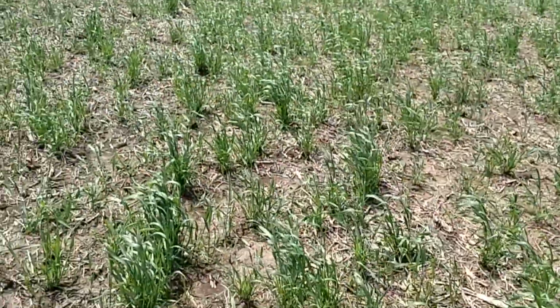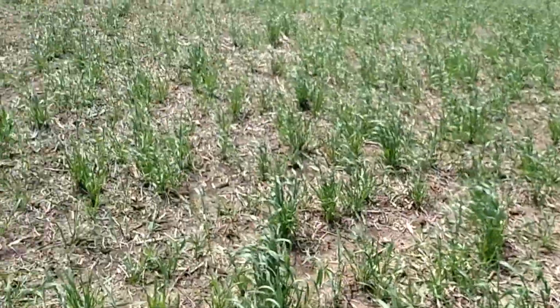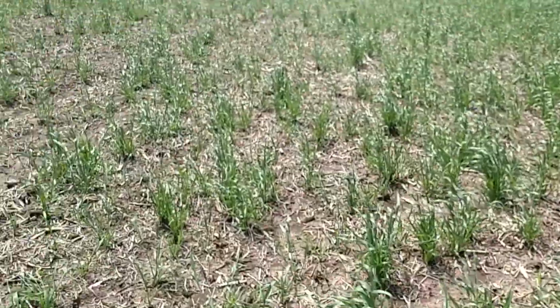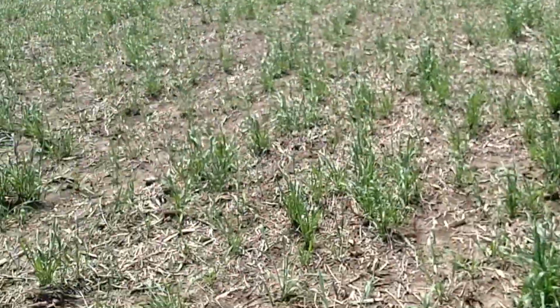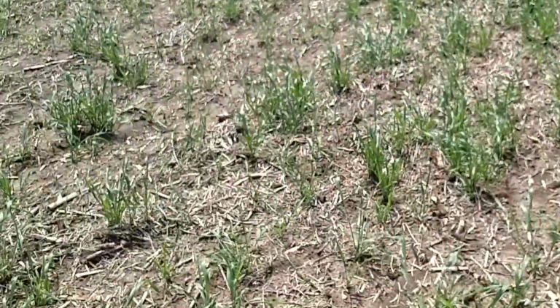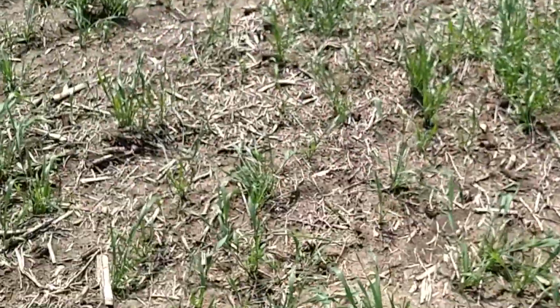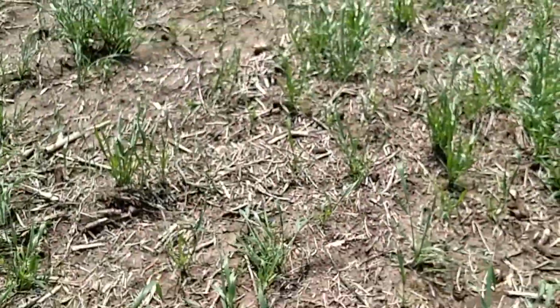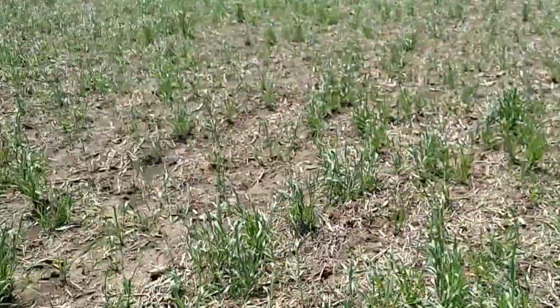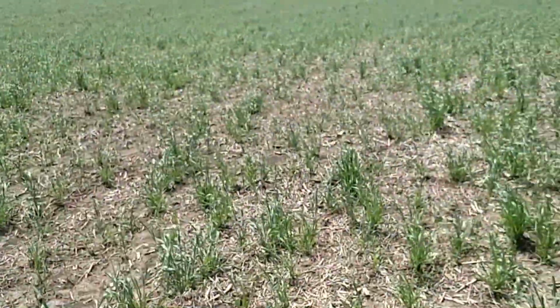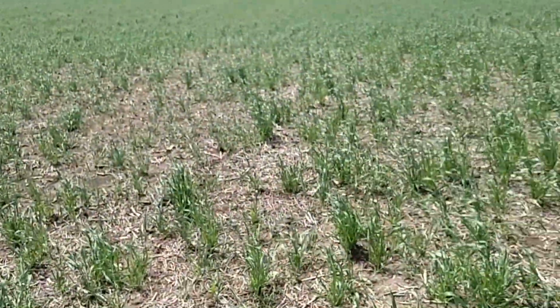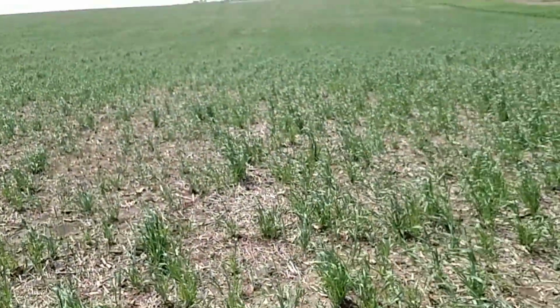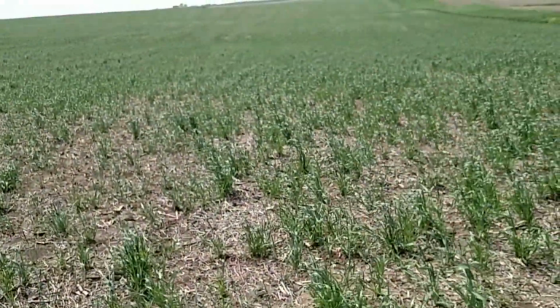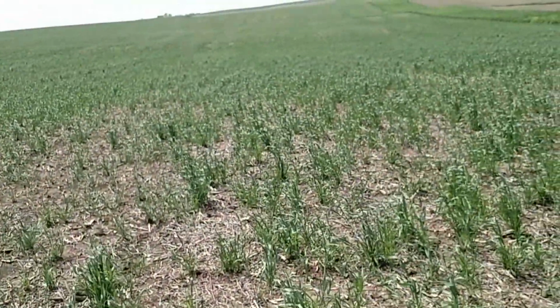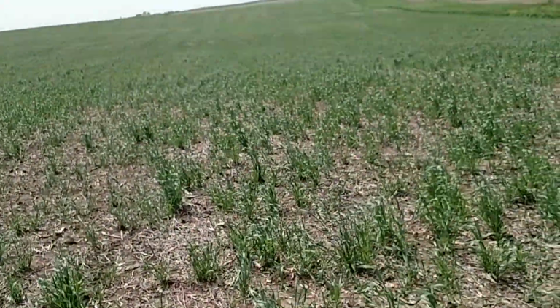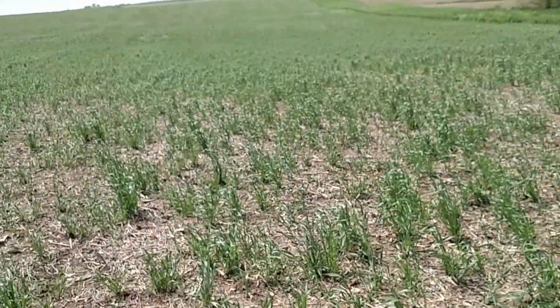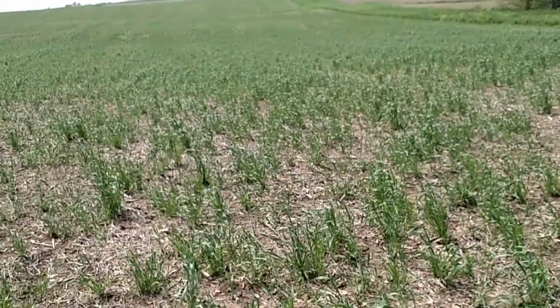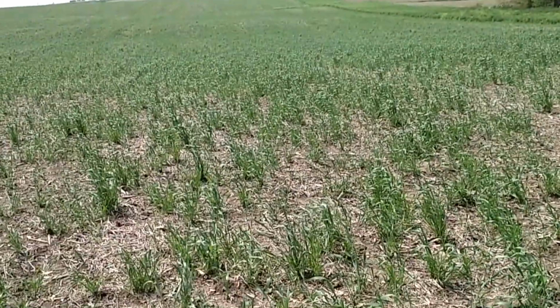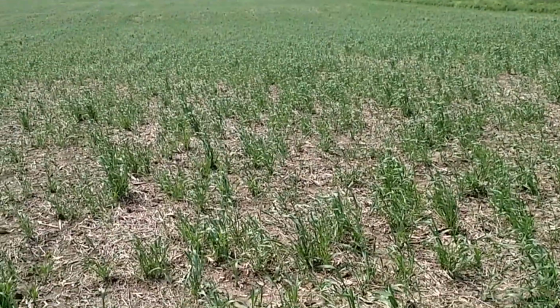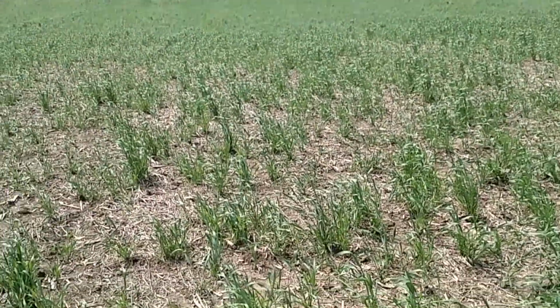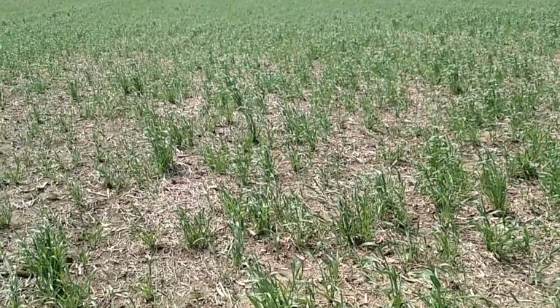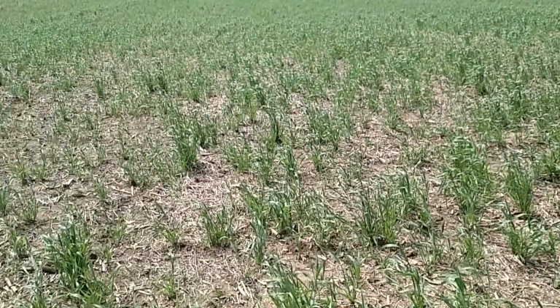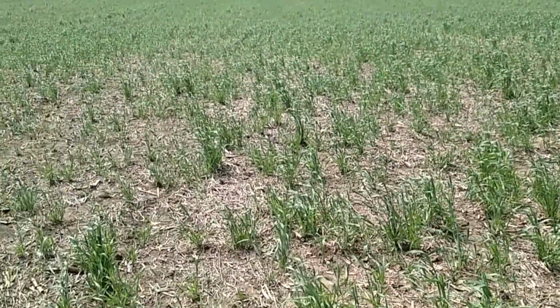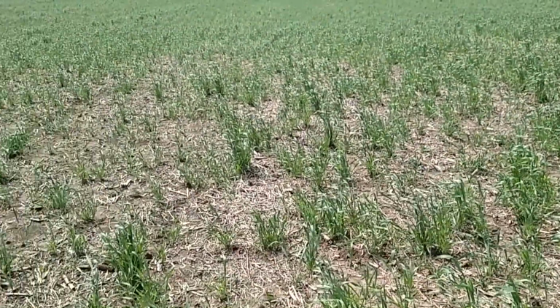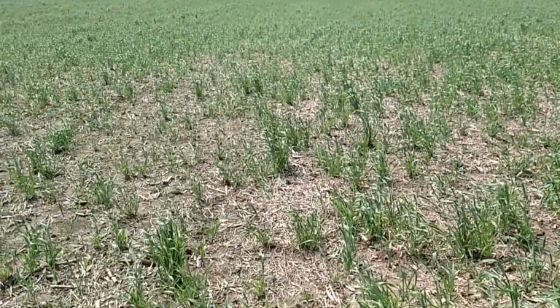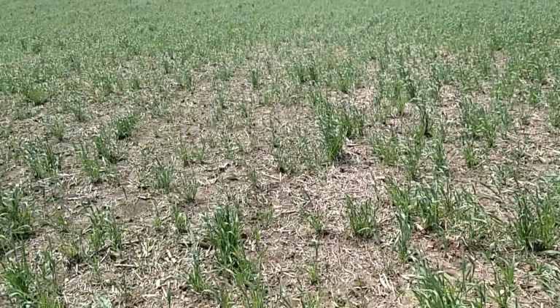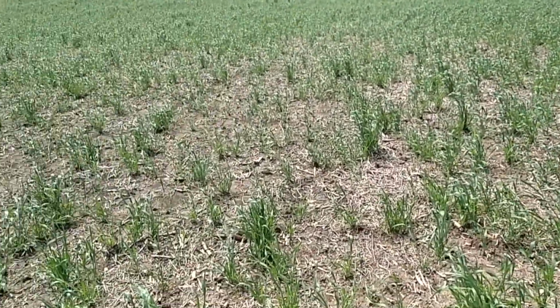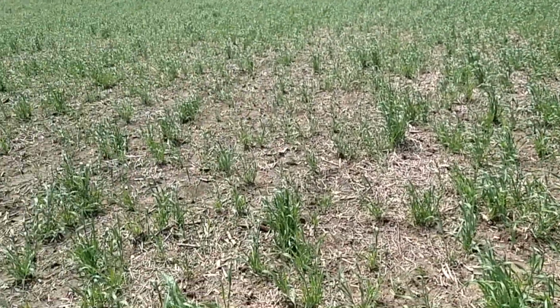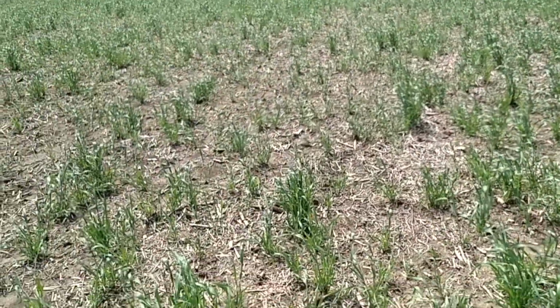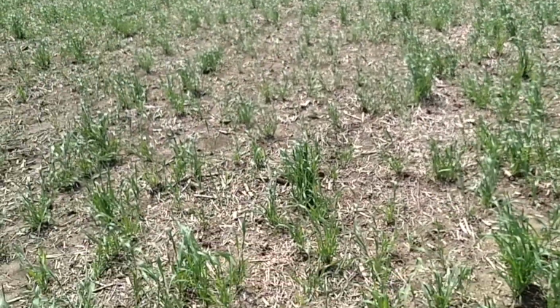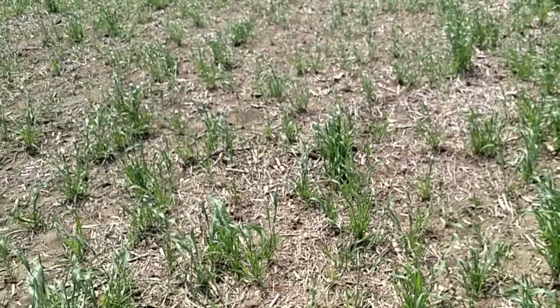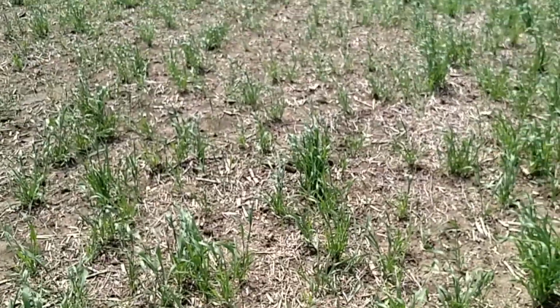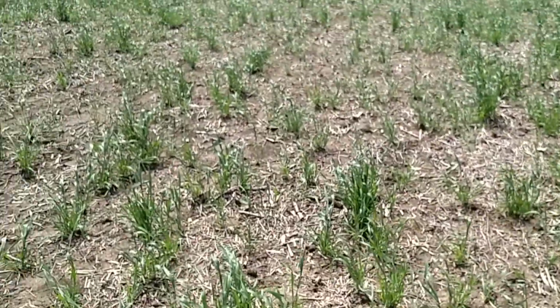That ground is even wetter than this, with some seep spots. But we're going to try to get going on this field later on this afternoon, and if we do get going, maybe we can take a quick video and see what kind of job our field cultivator is doing.